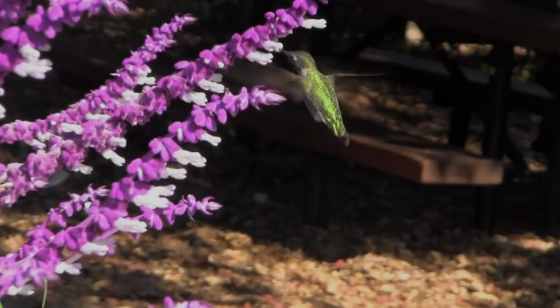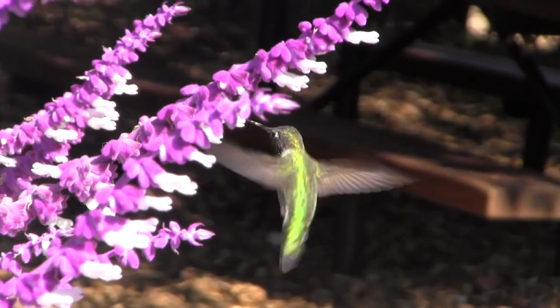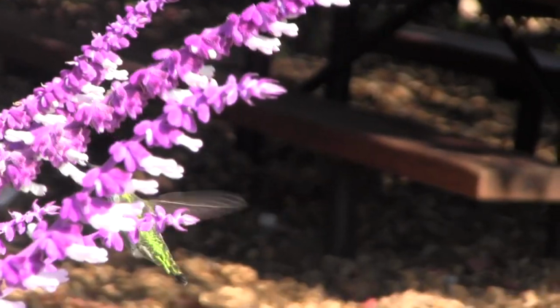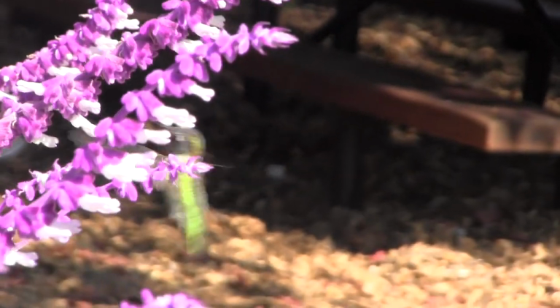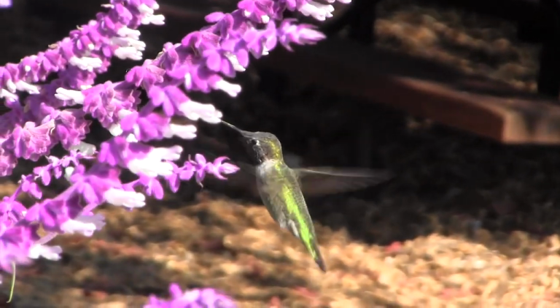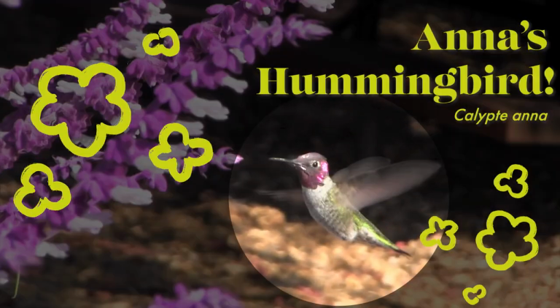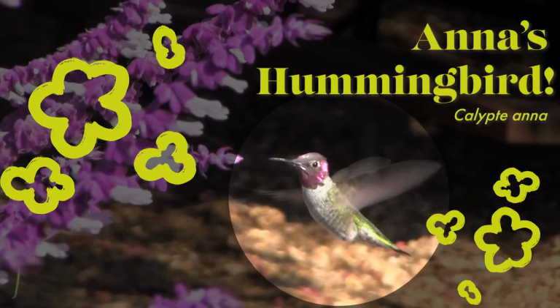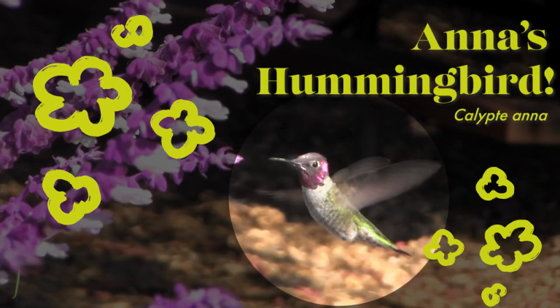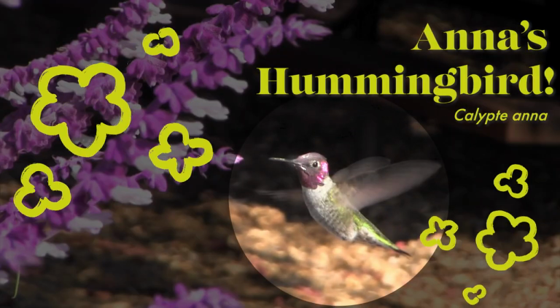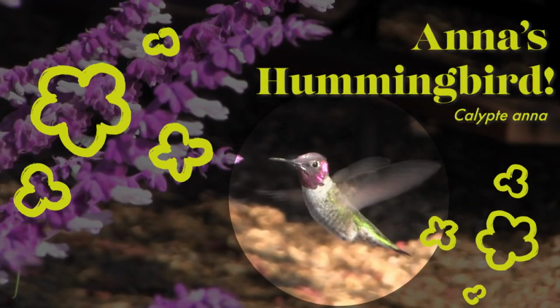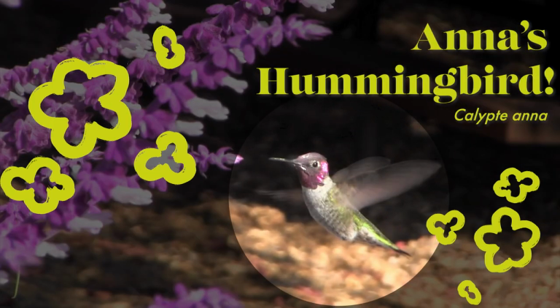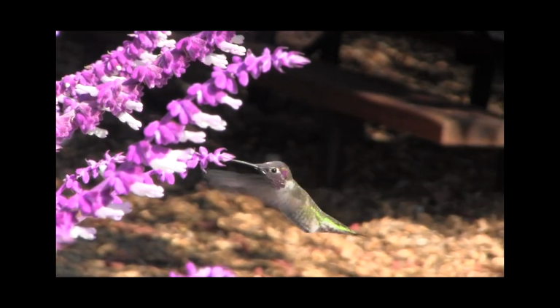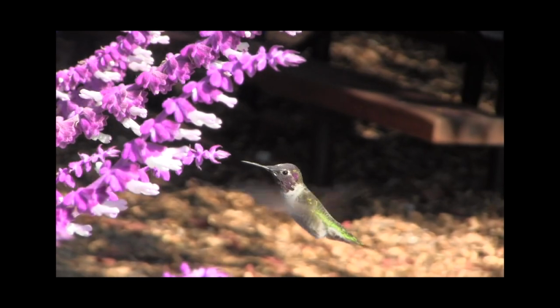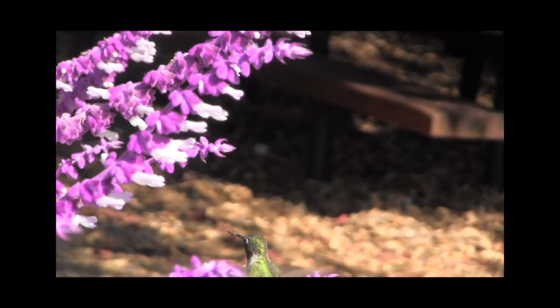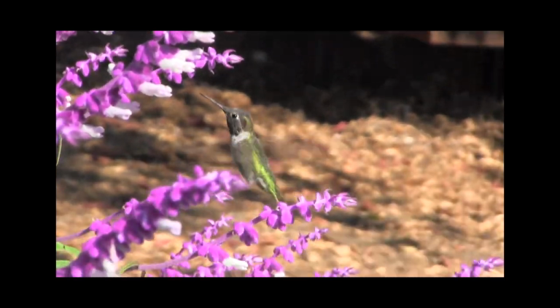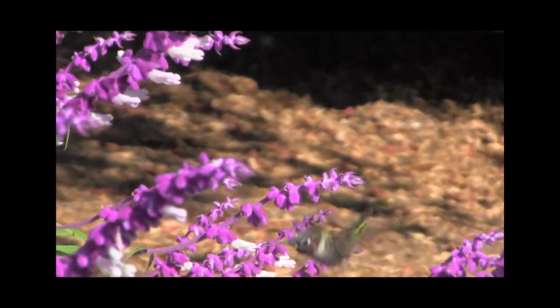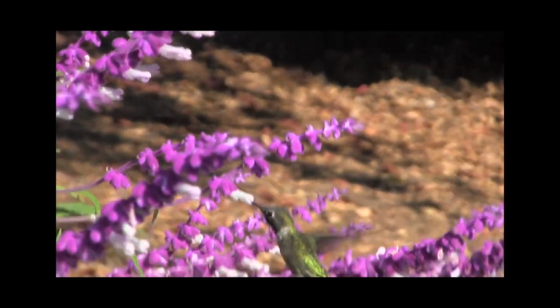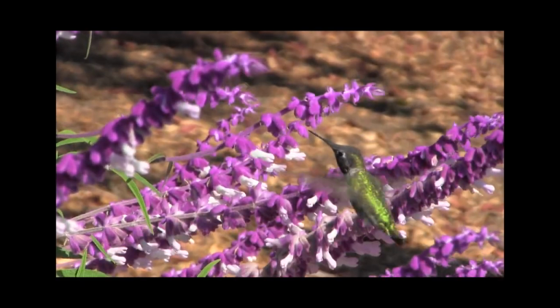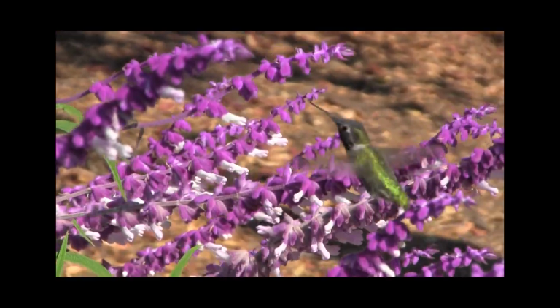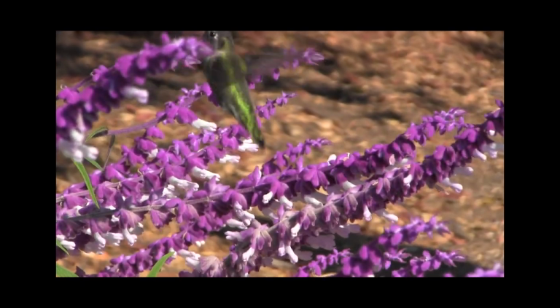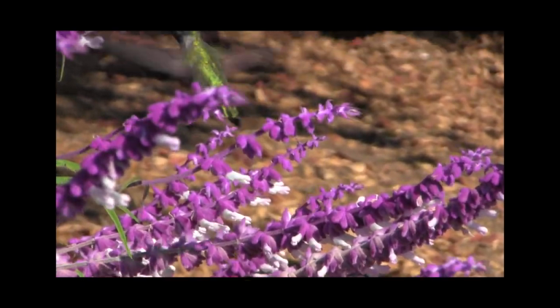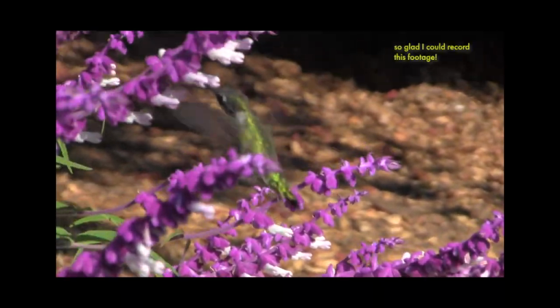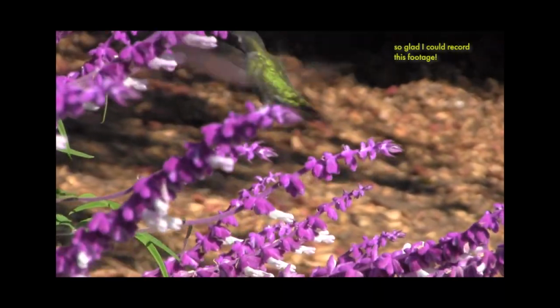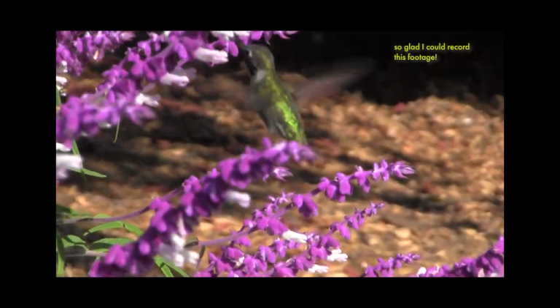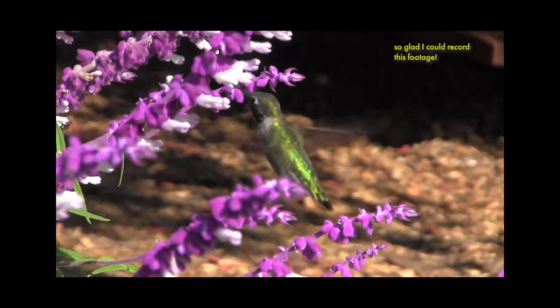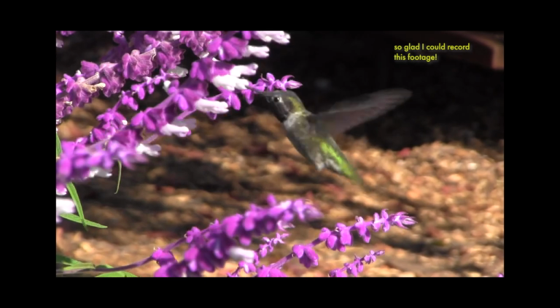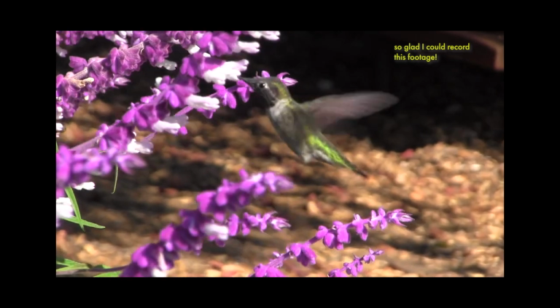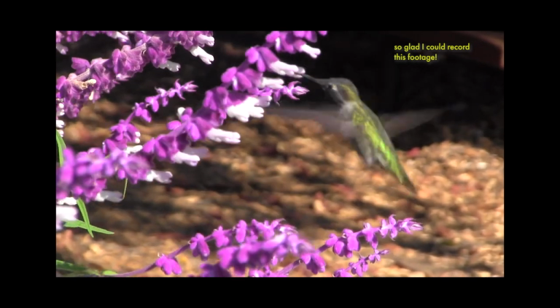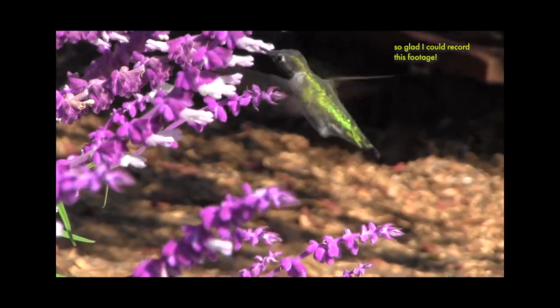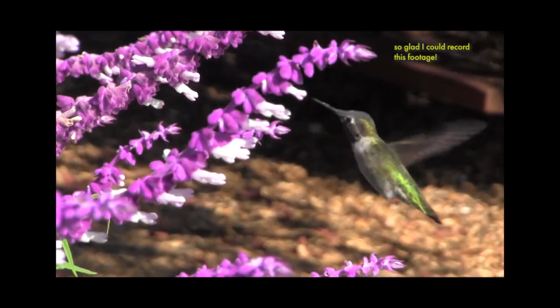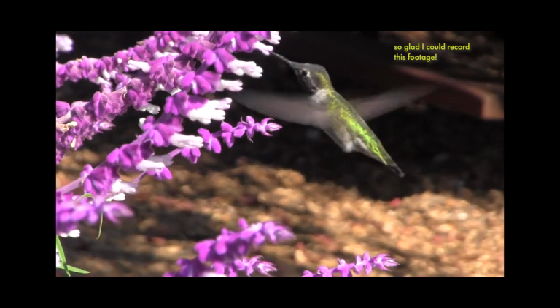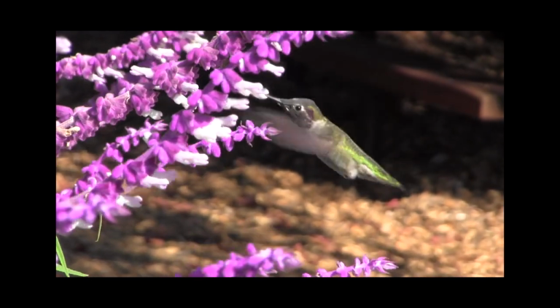This is an Anna's Hummingbird. In October, I got to see some Anna's Hummingbirds up close. It's always such a treat to see them as they were sipping nectar from flower to flower.